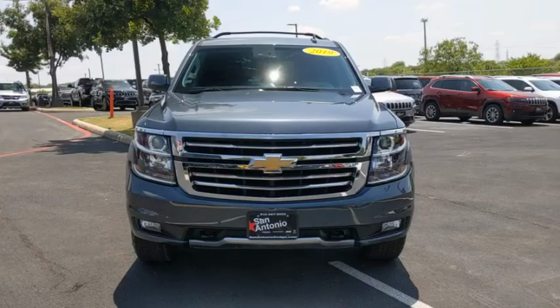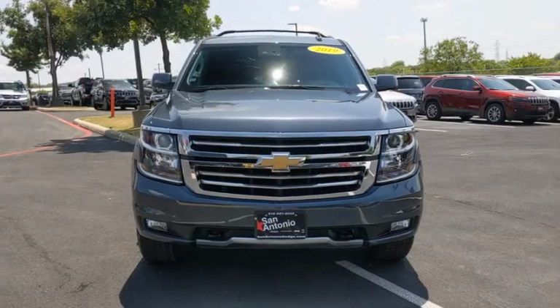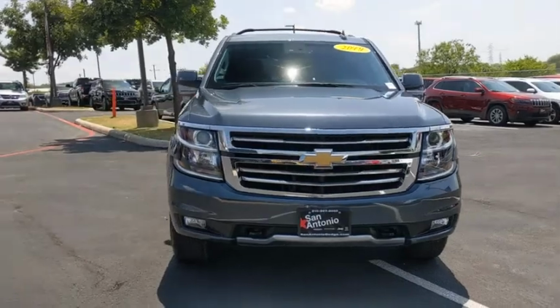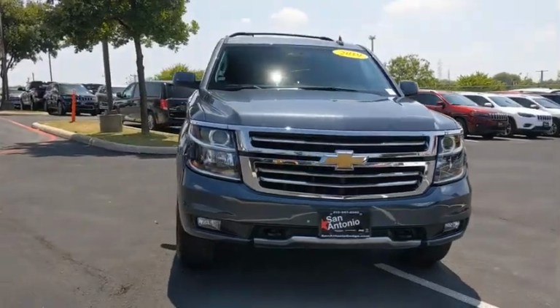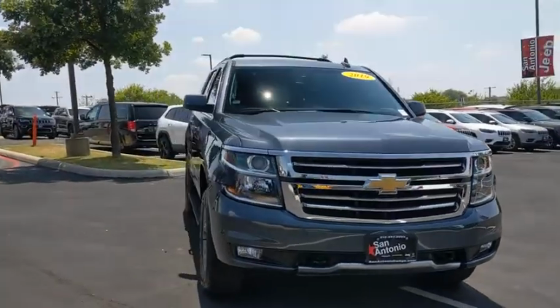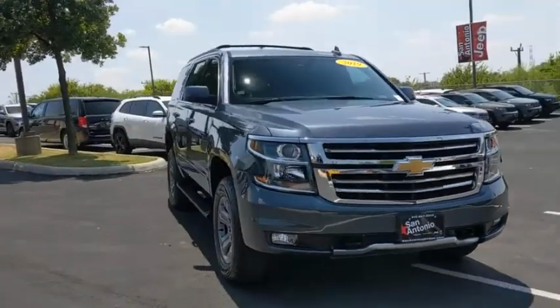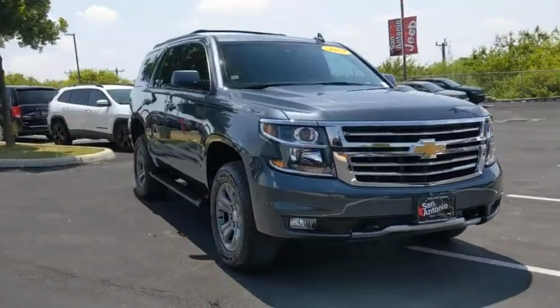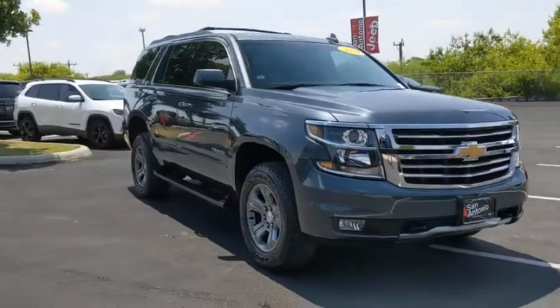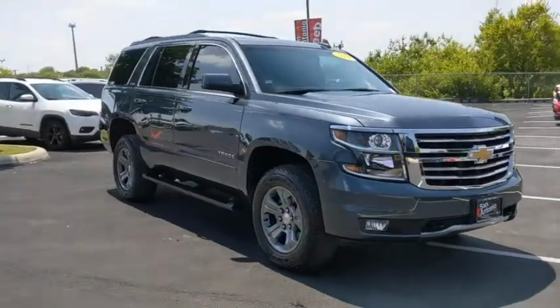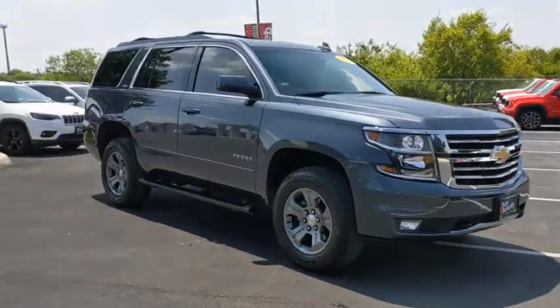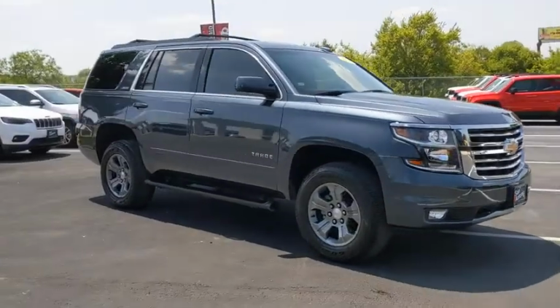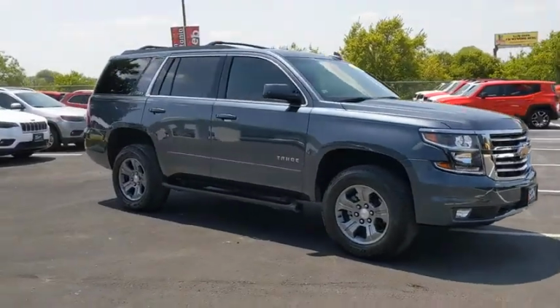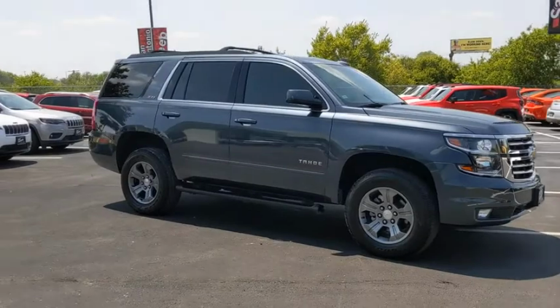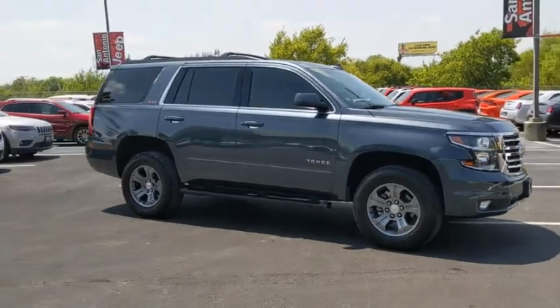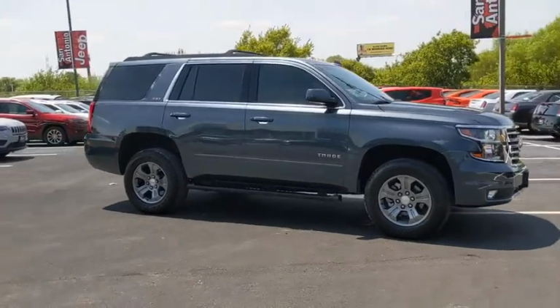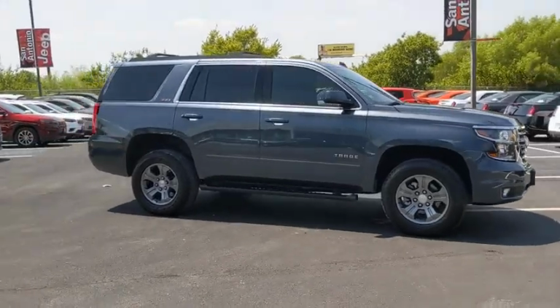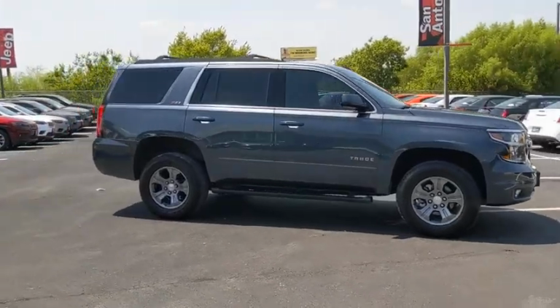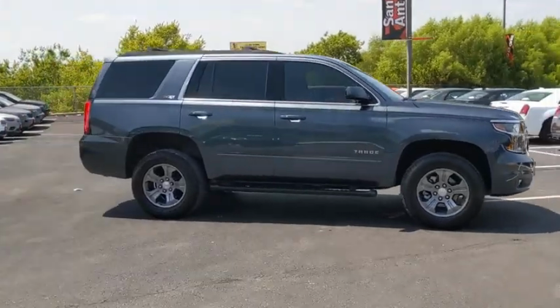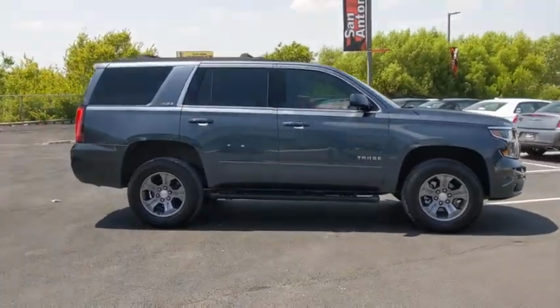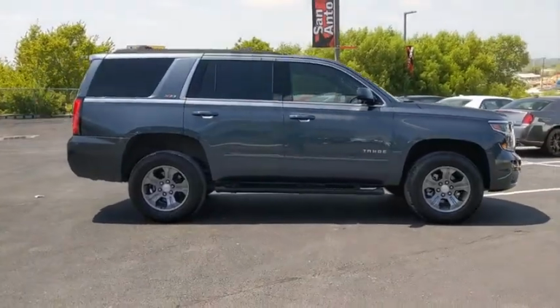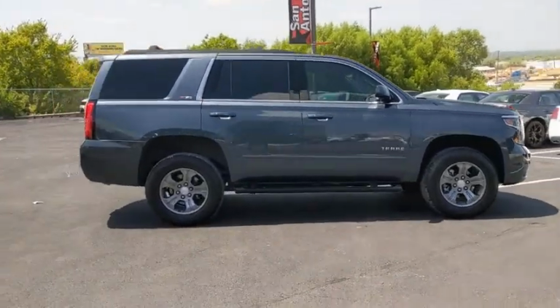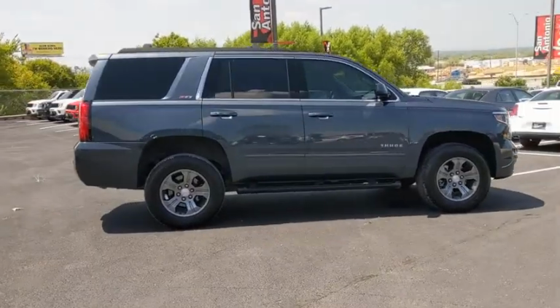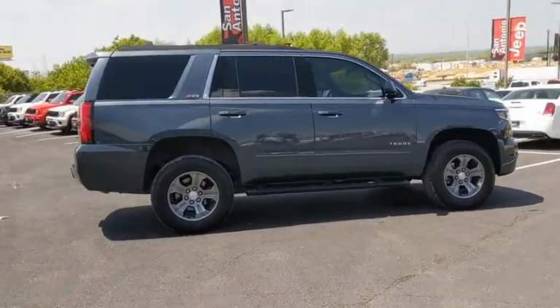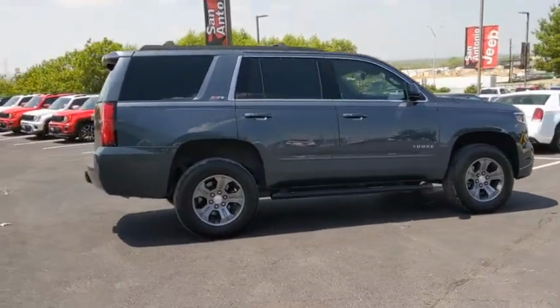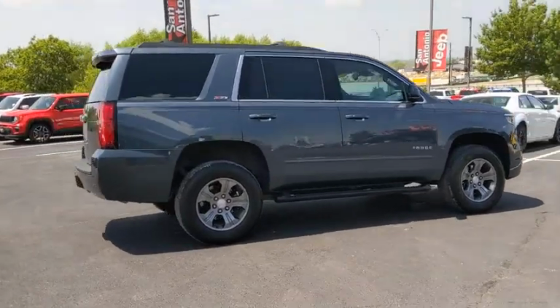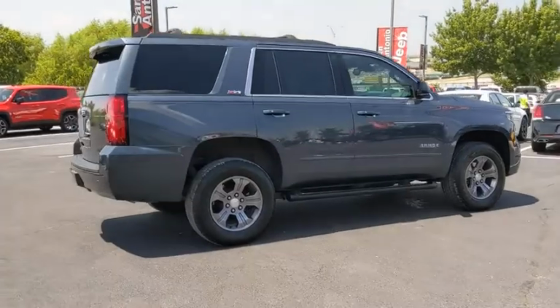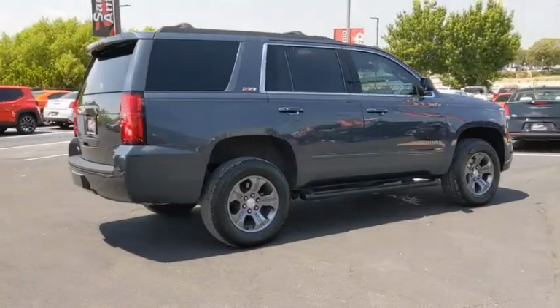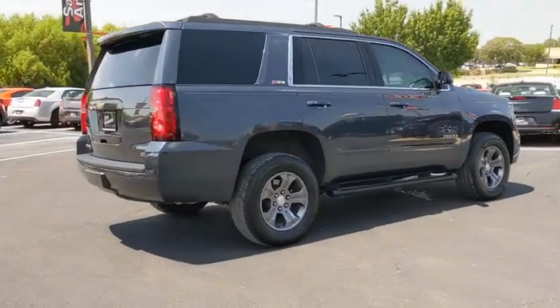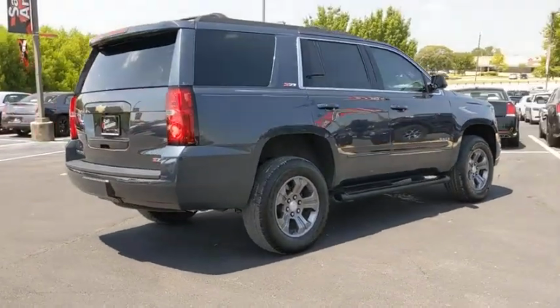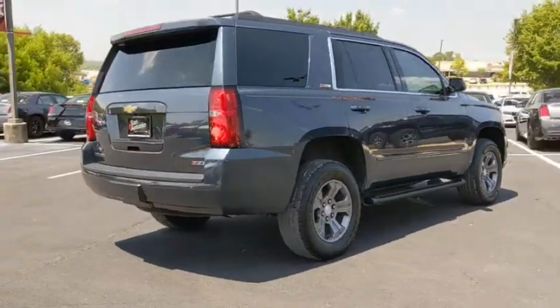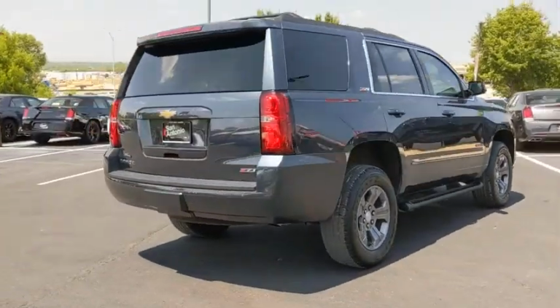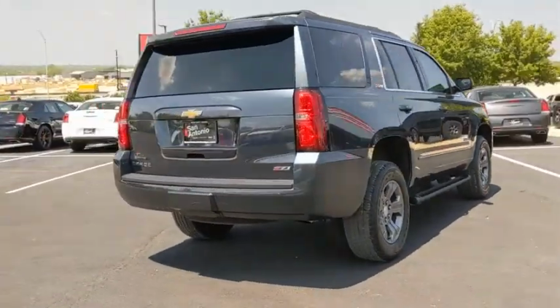Stop by and take a look at the 2019 Chevrolet Tahoe. Tahoe has been the best-selling sports utility vehicle, accounting annually for more than 25 percent of all full-size SUV registrations in the United States.